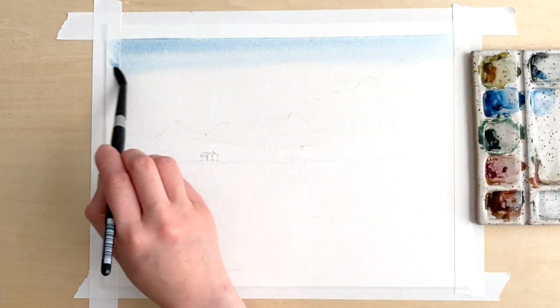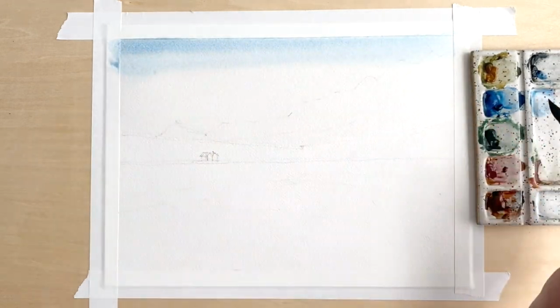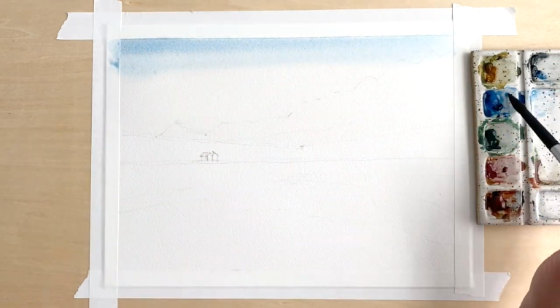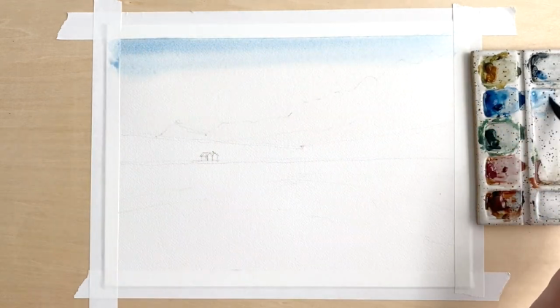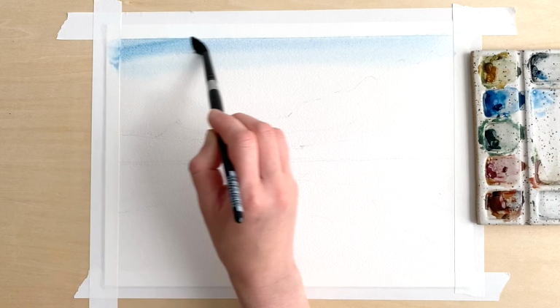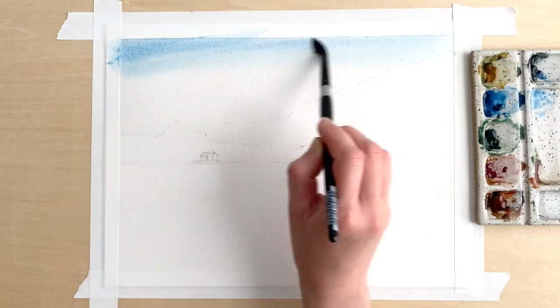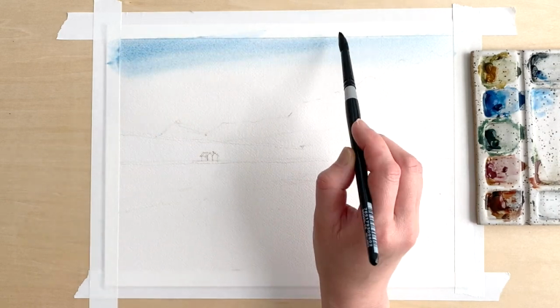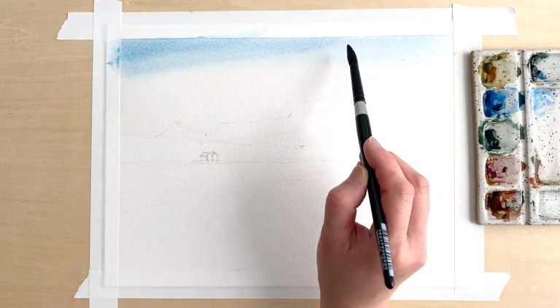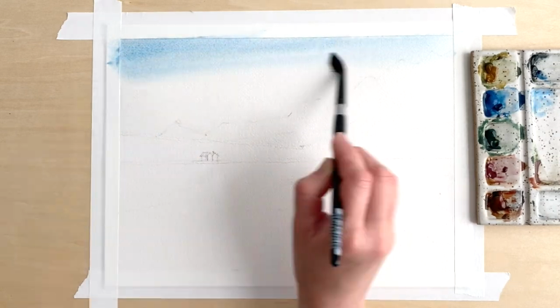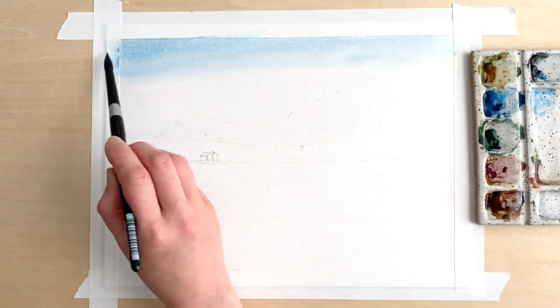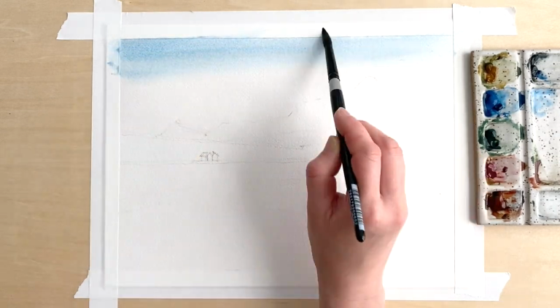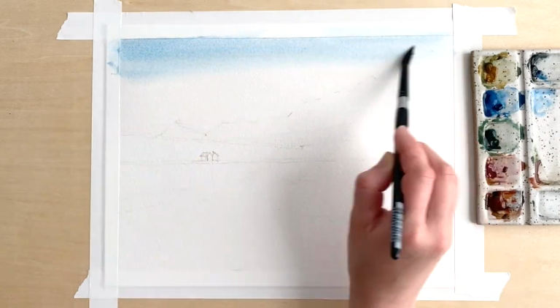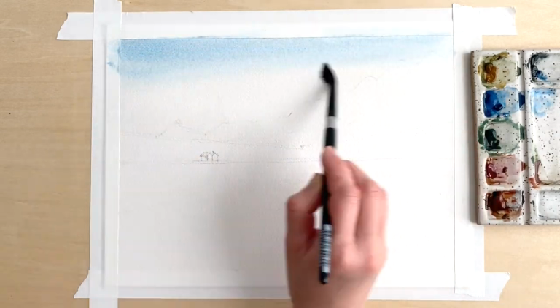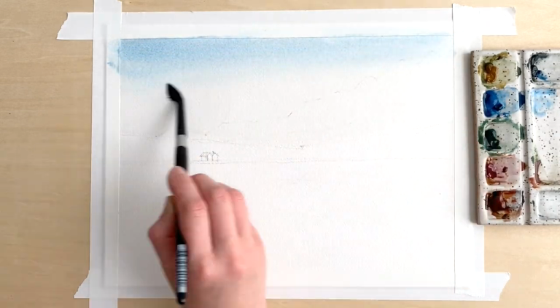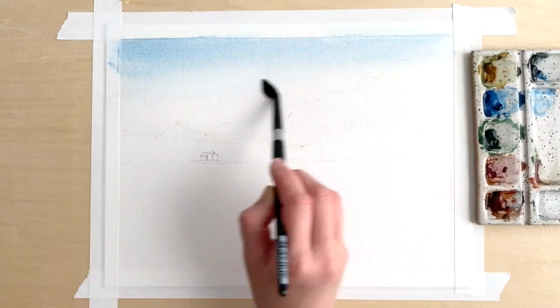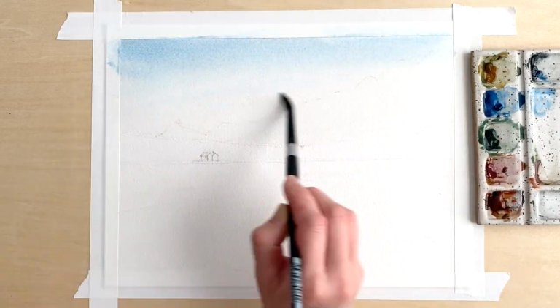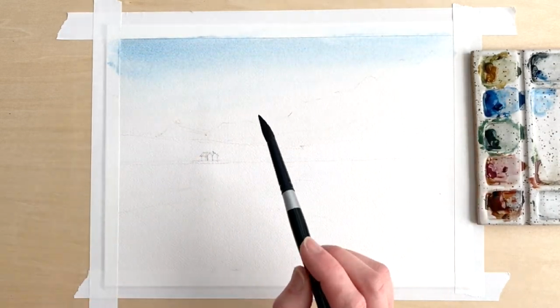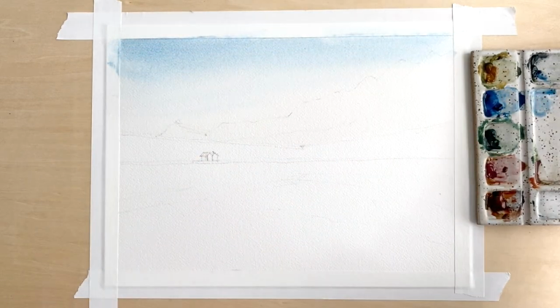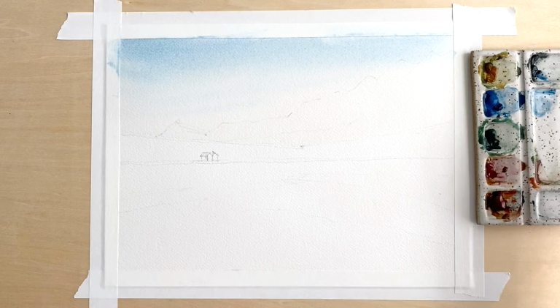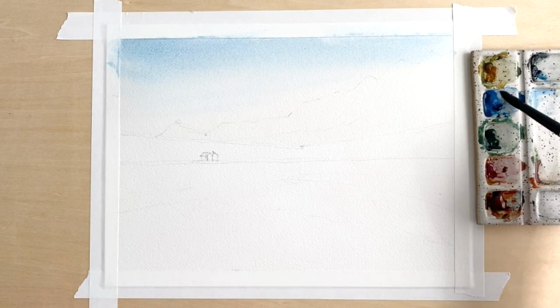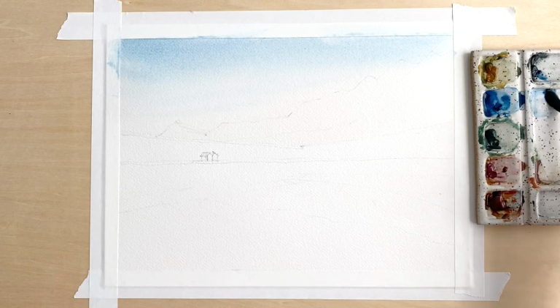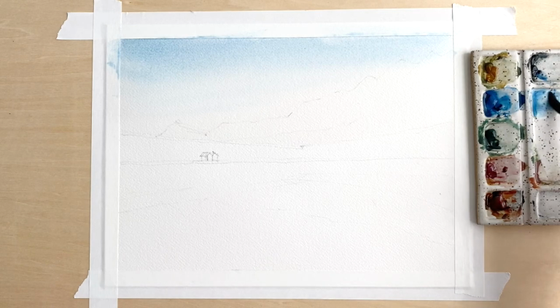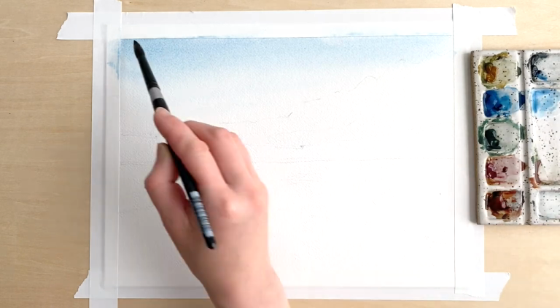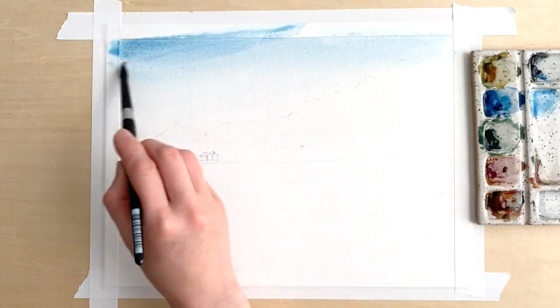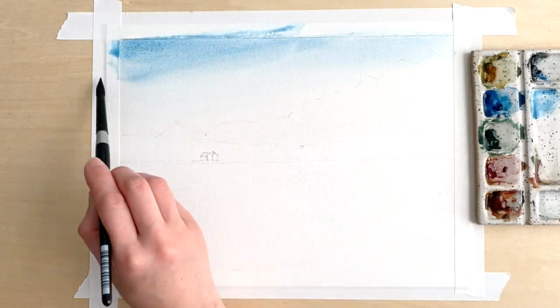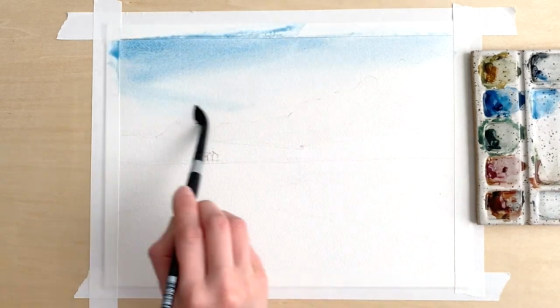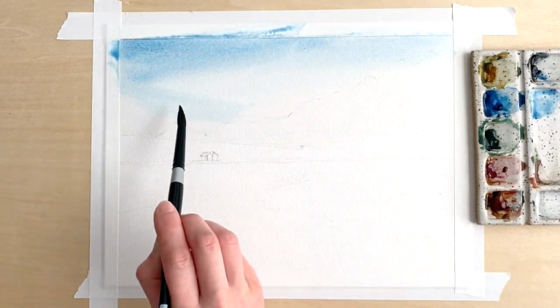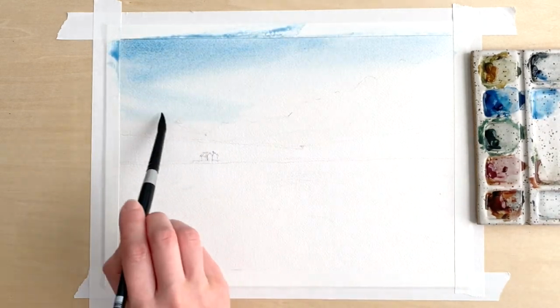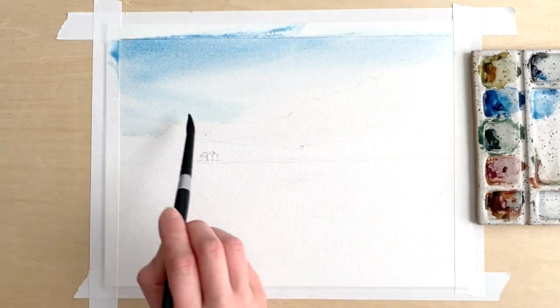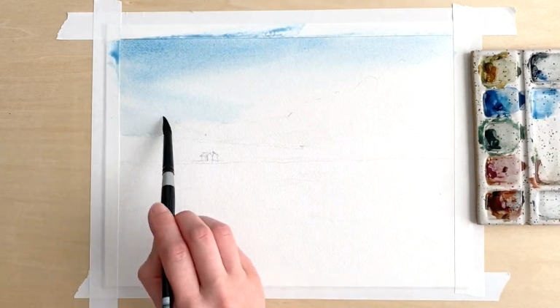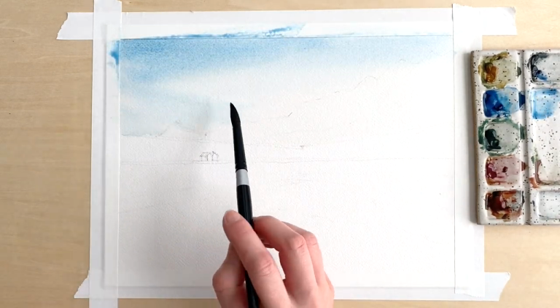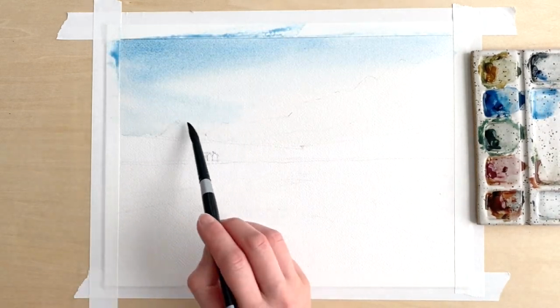In this video I'll share the process I went through to paint my challenge painting, and the things that I thought were successful and weren't successful.